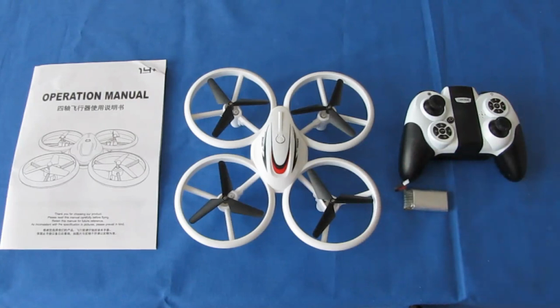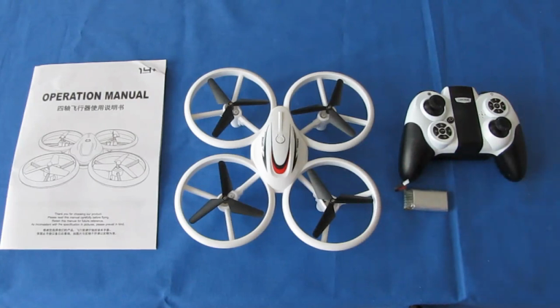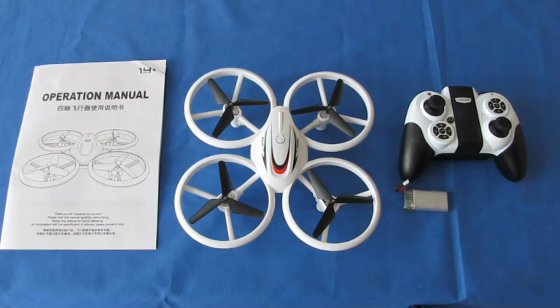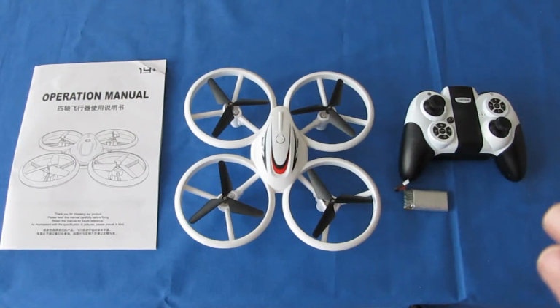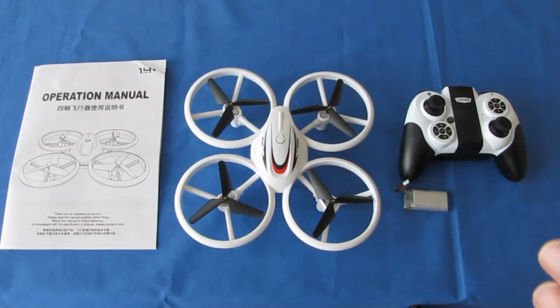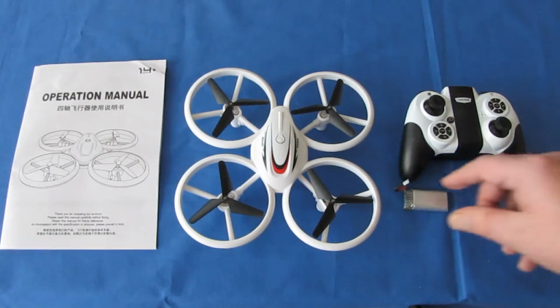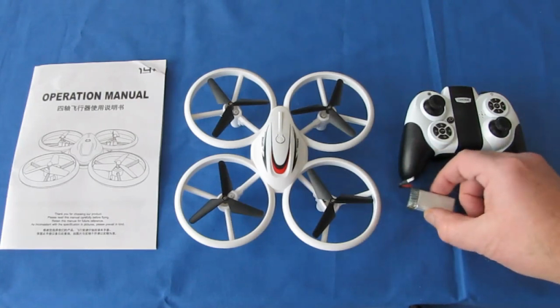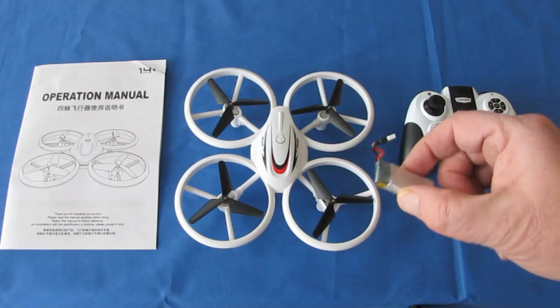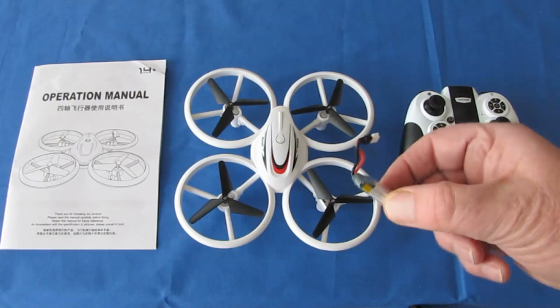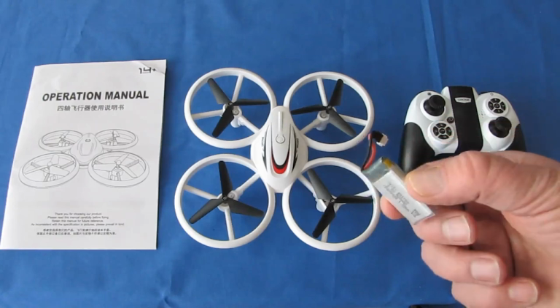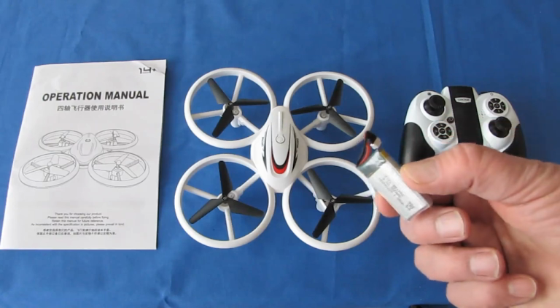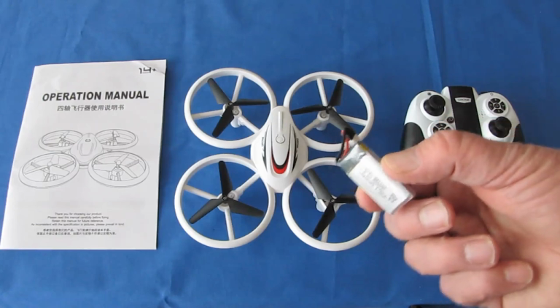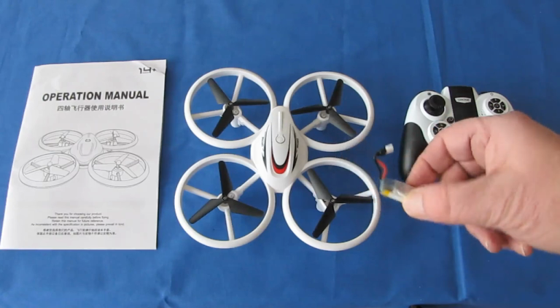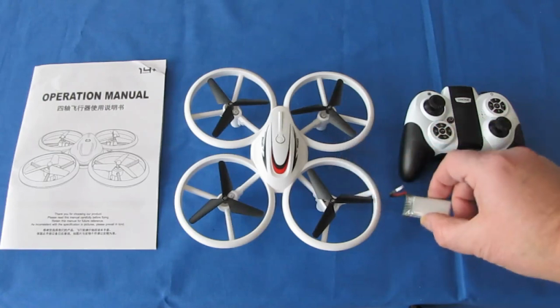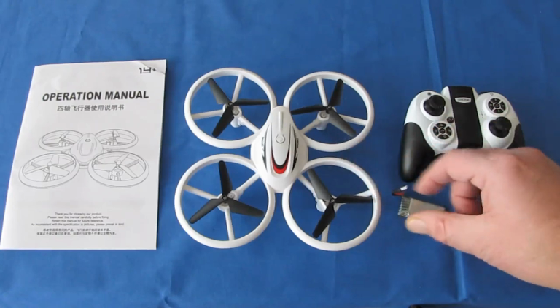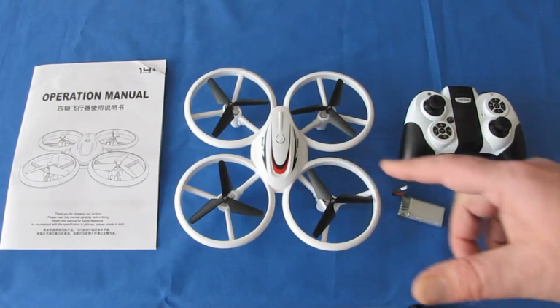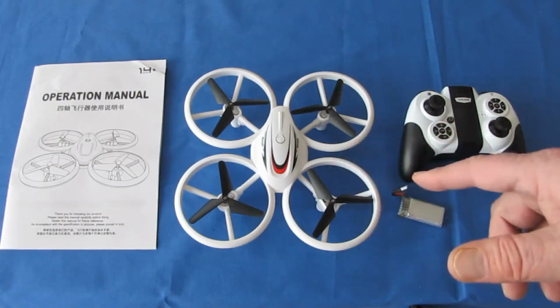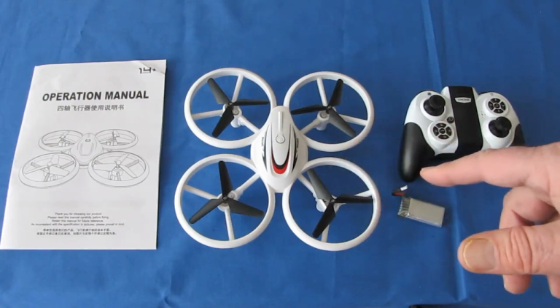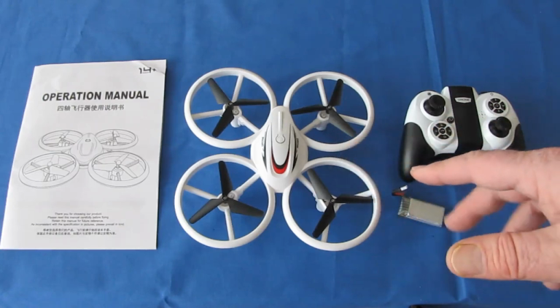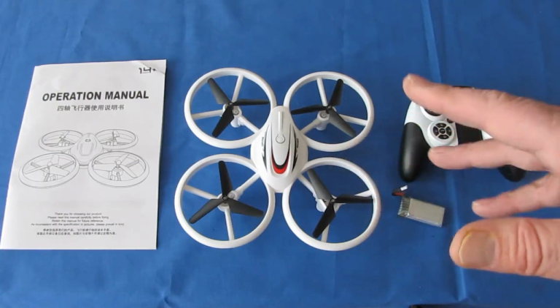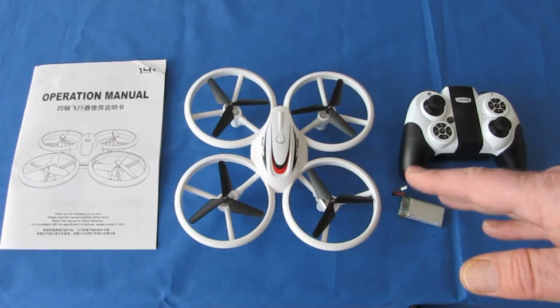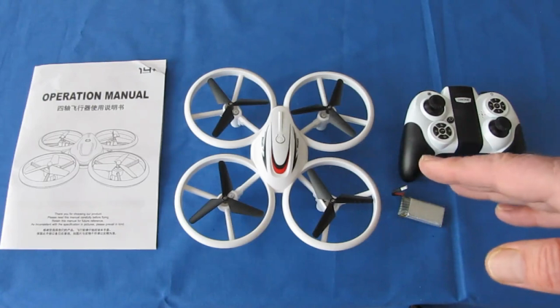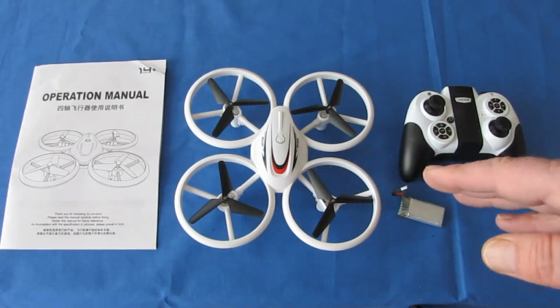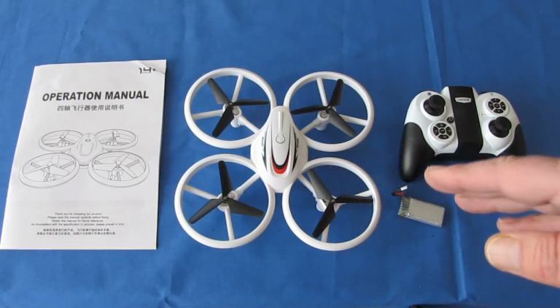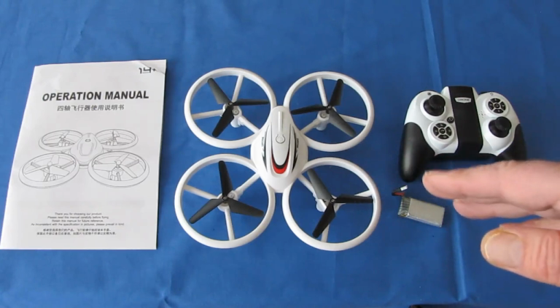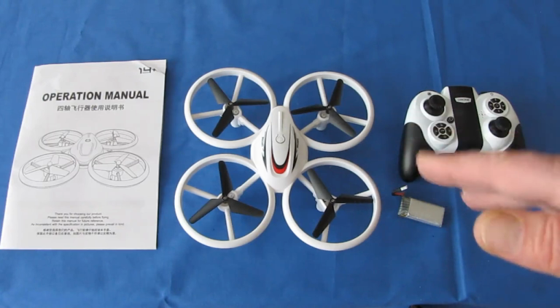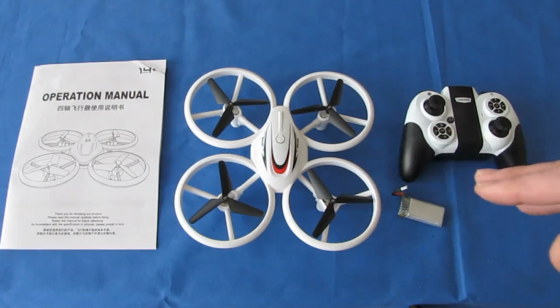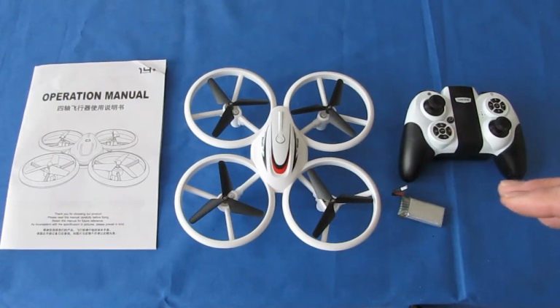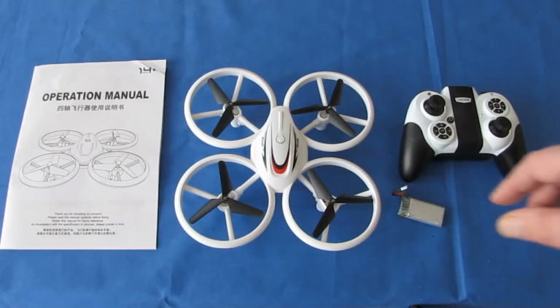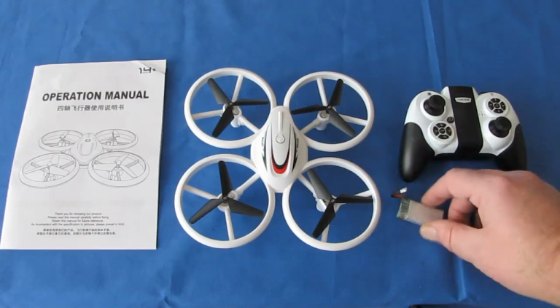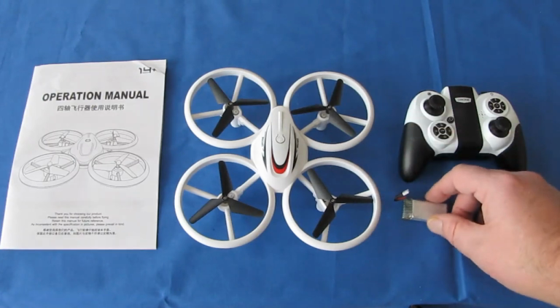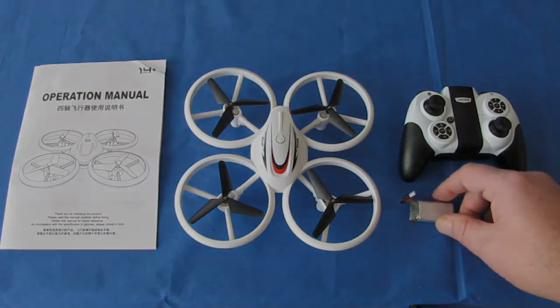This 3.7-volt, 500 milliamp-per-hour battery is supposed to give the drone up to 12 minutes of flight time. Now, that I find very hard to believe. We'll find out what the actual flight time is when we go fly it.